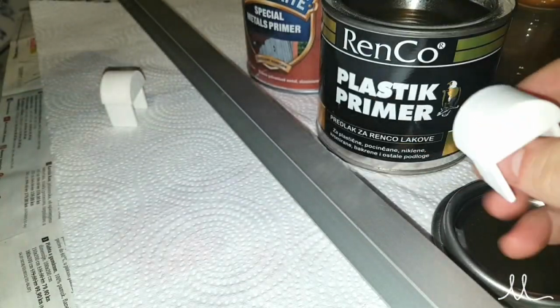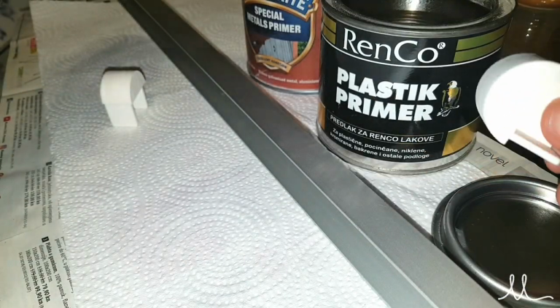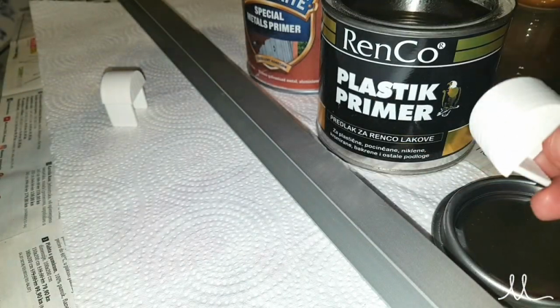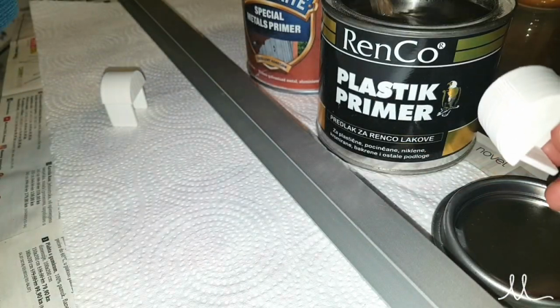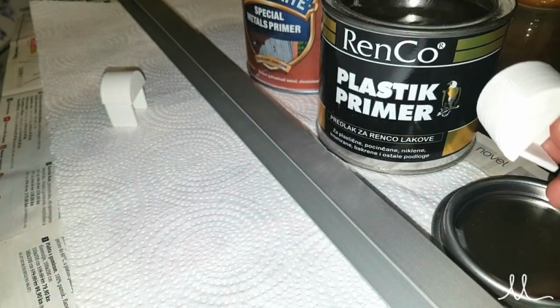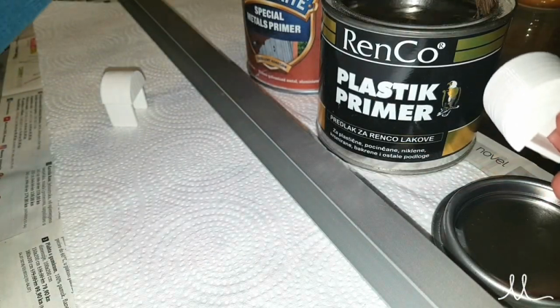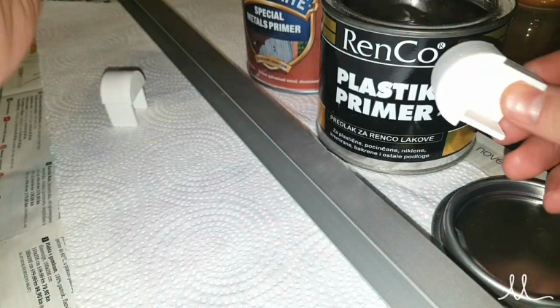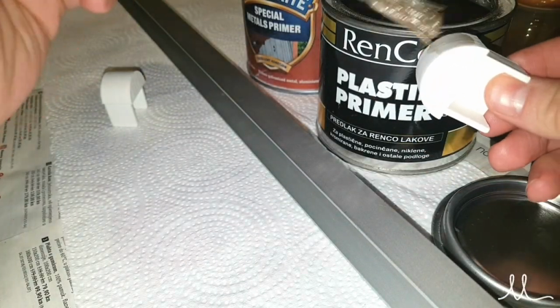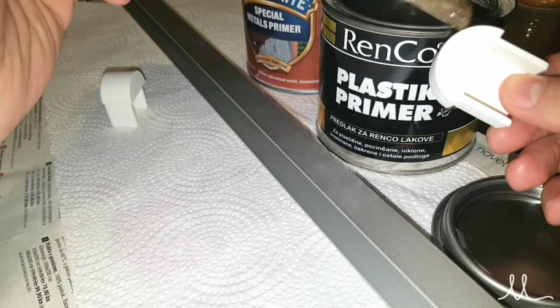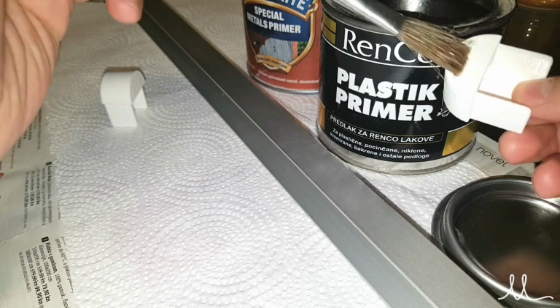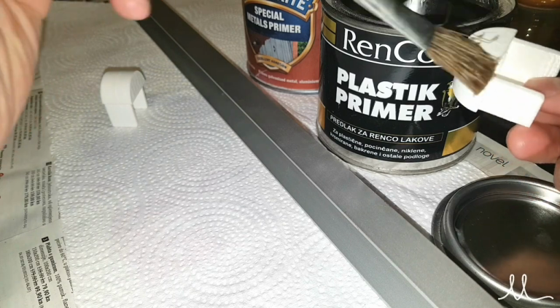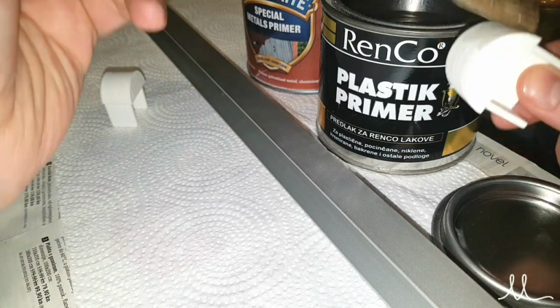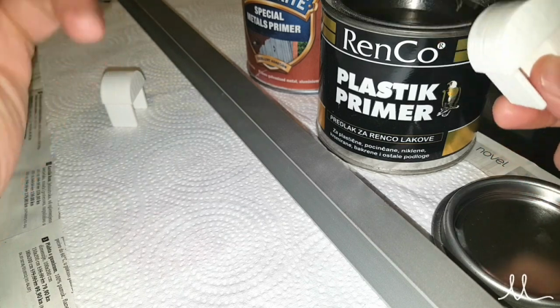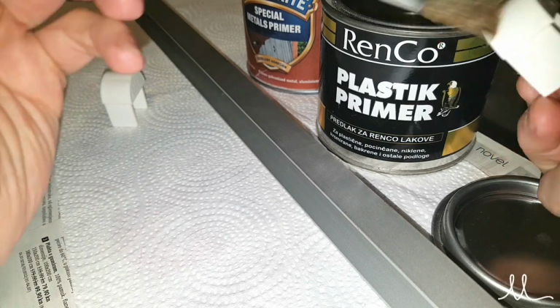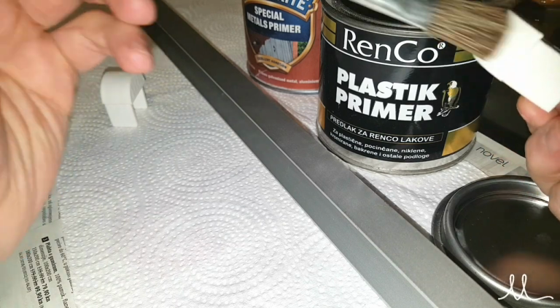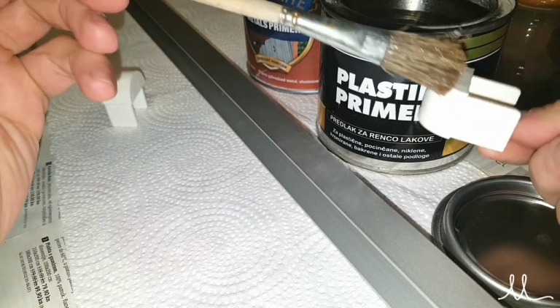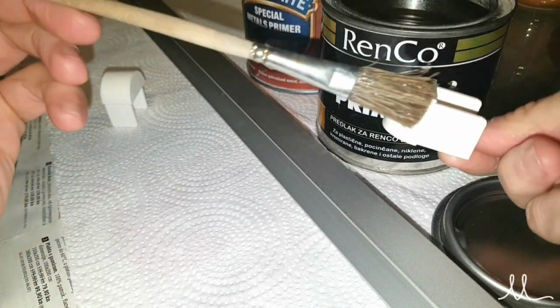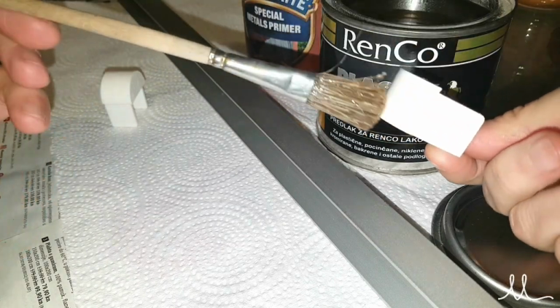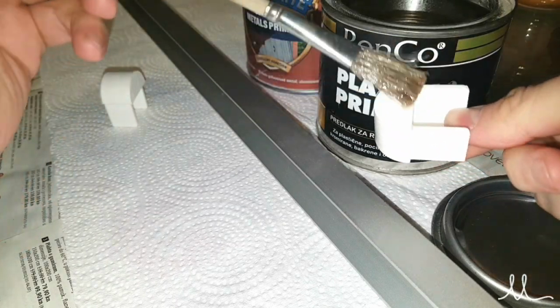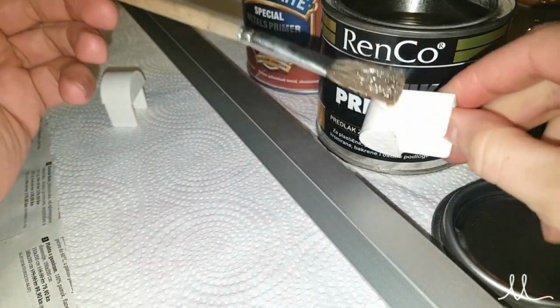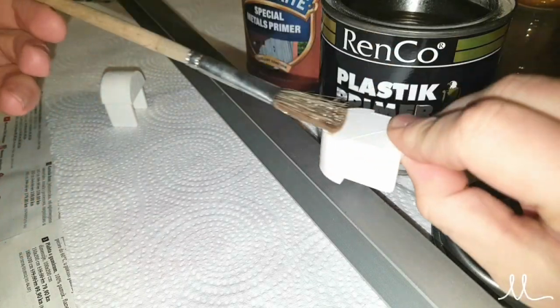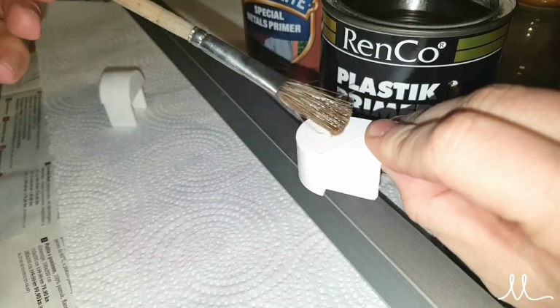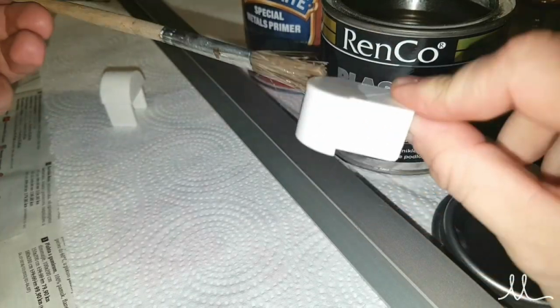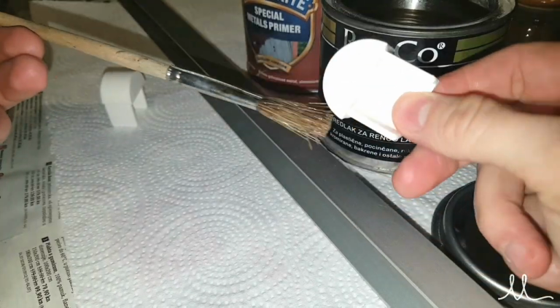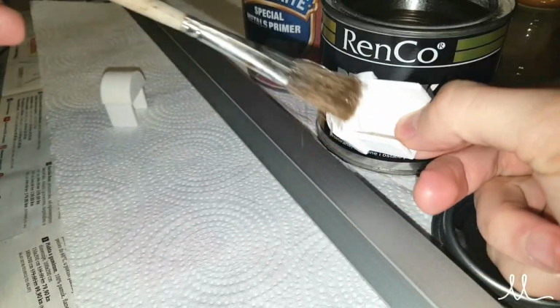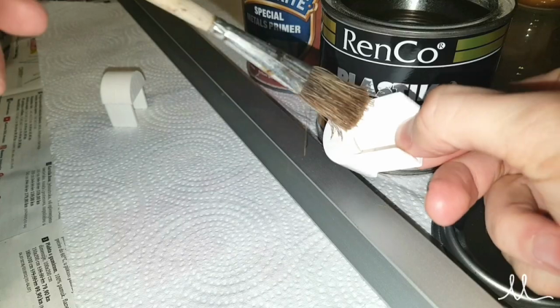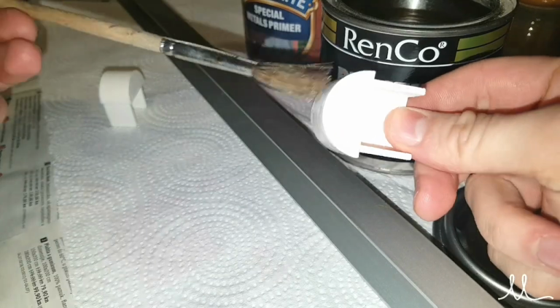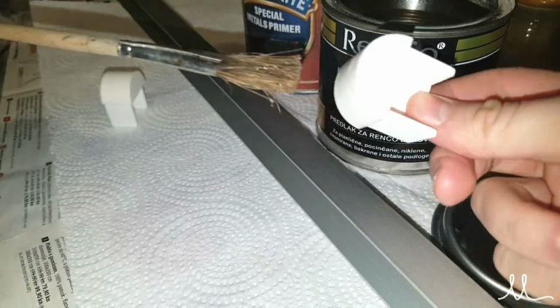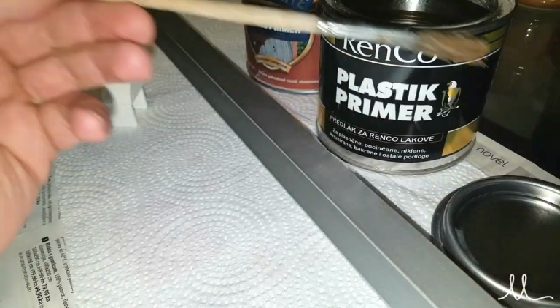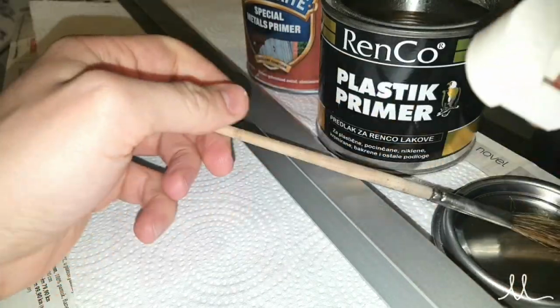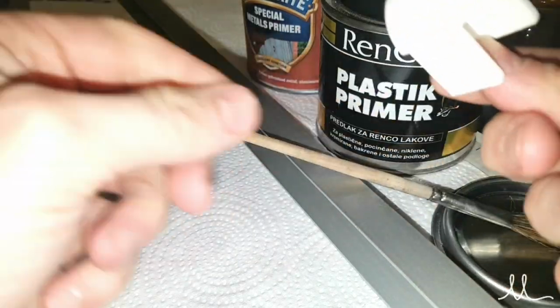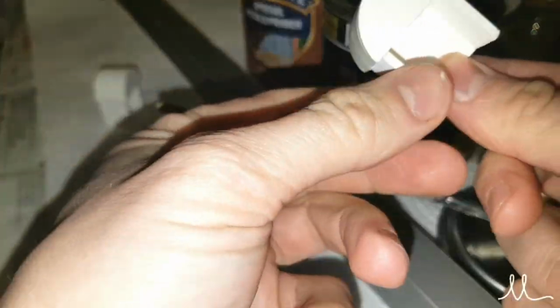Before proceeding with the pipes, I painted the ceiling holder and its caps. But first you want to prime the materials using their proprietary primer.